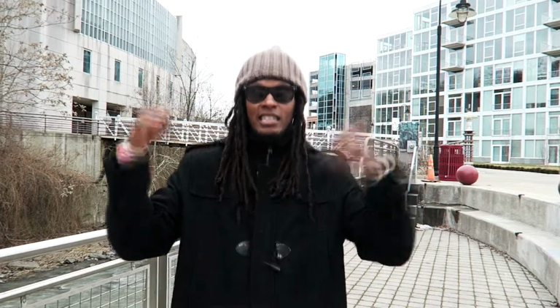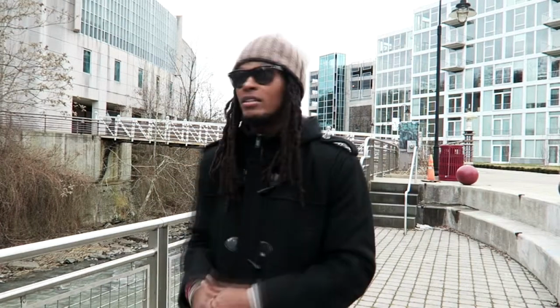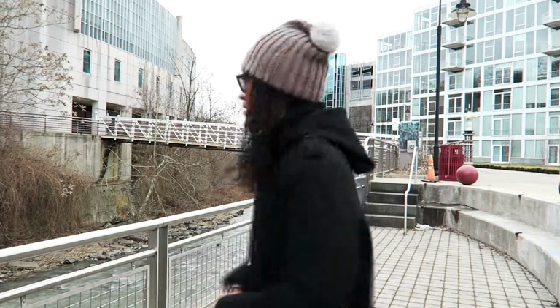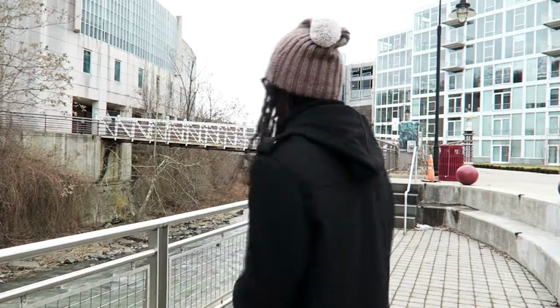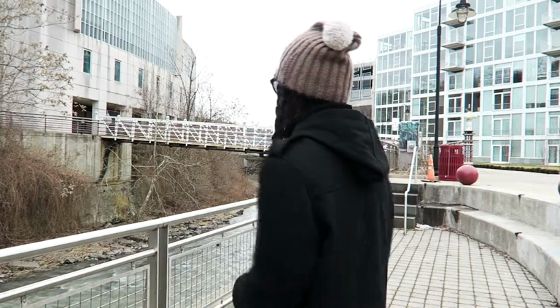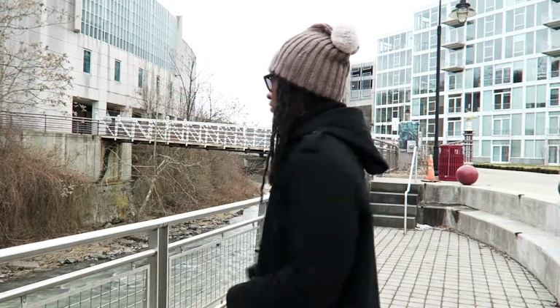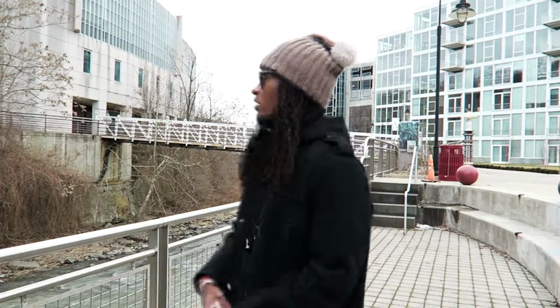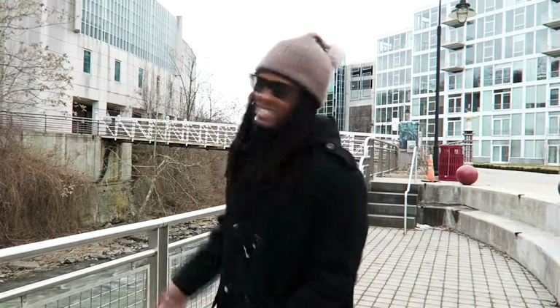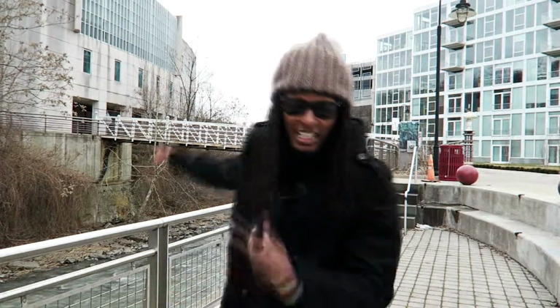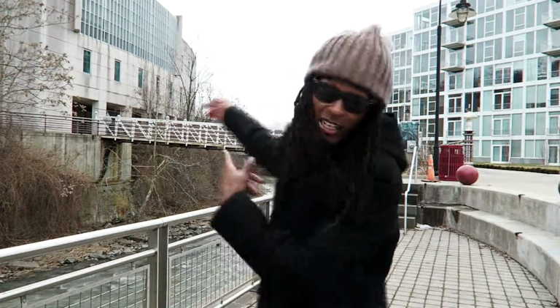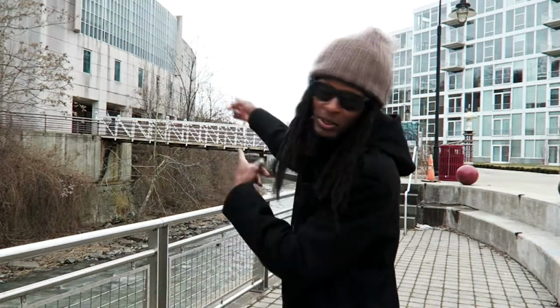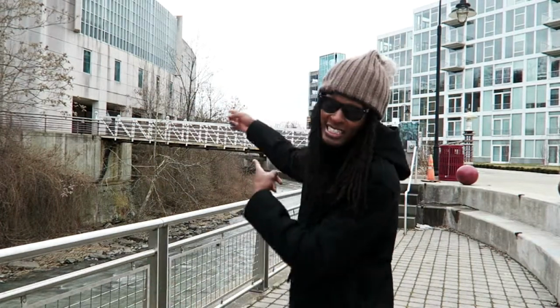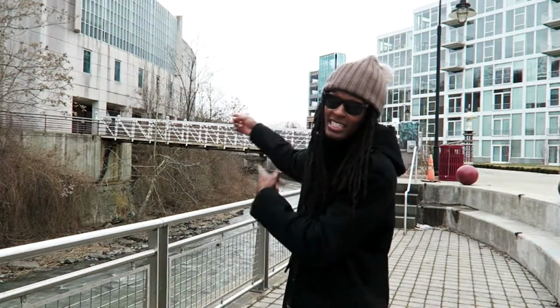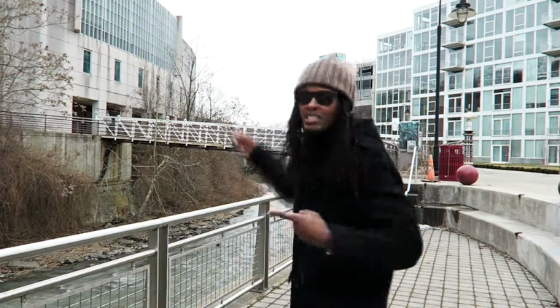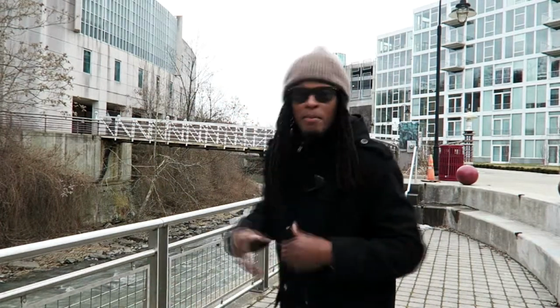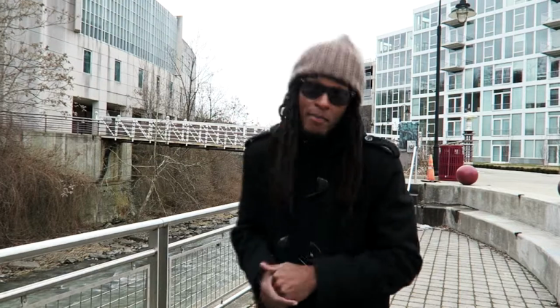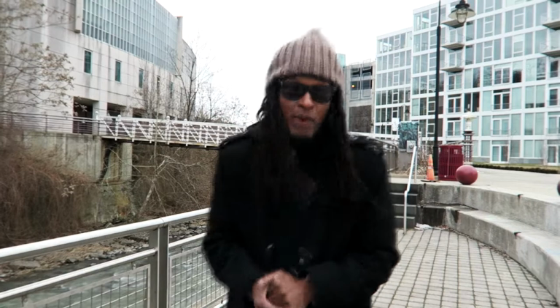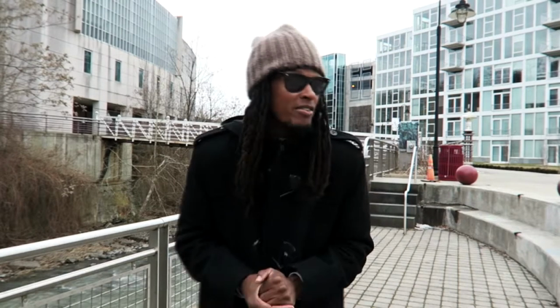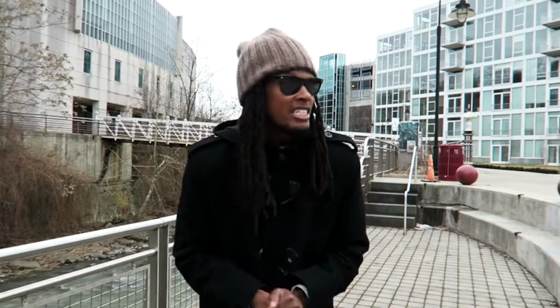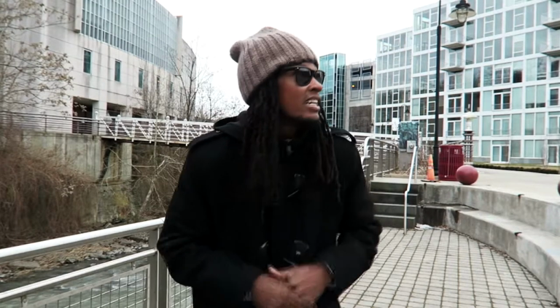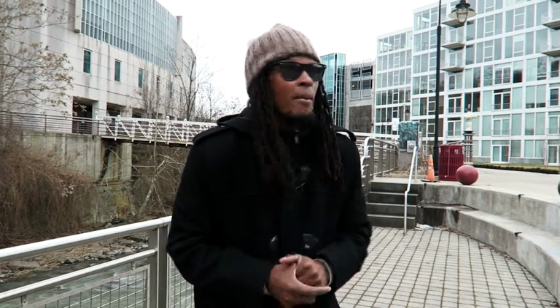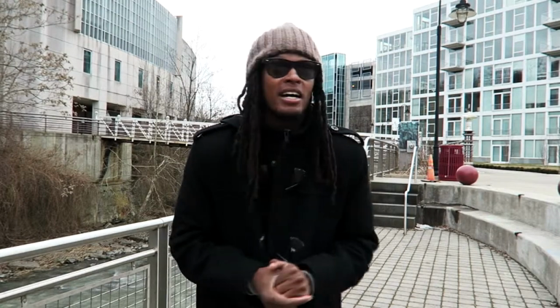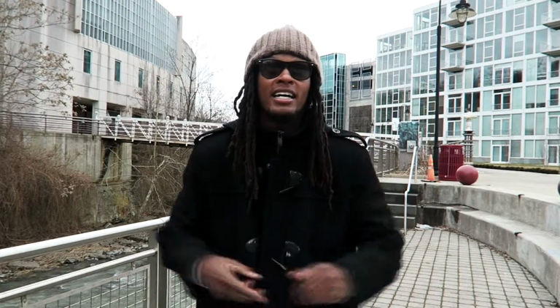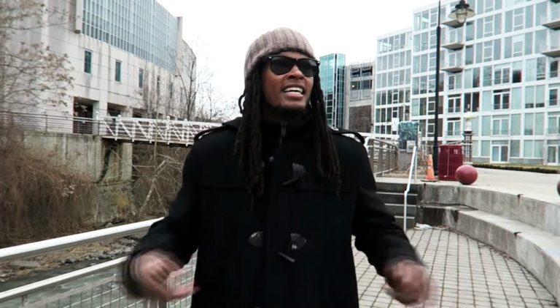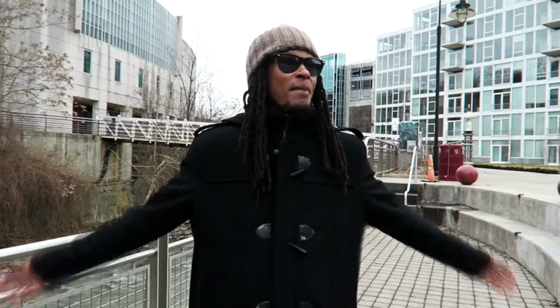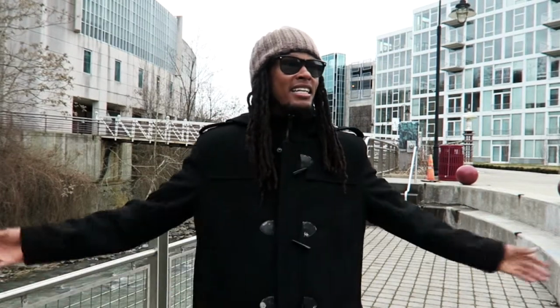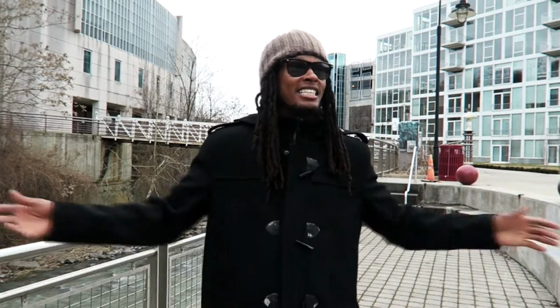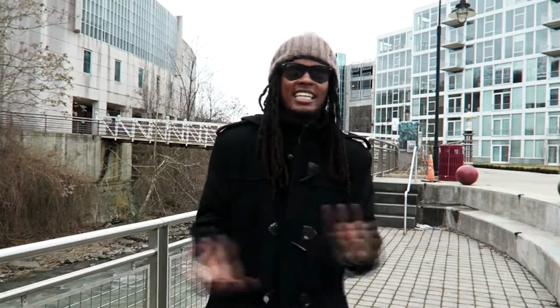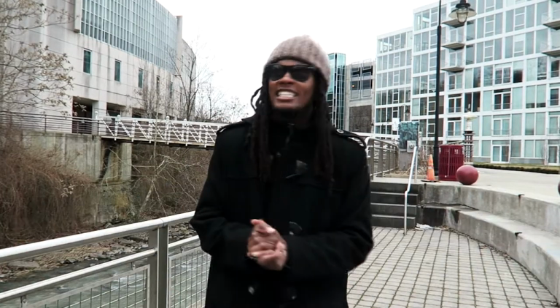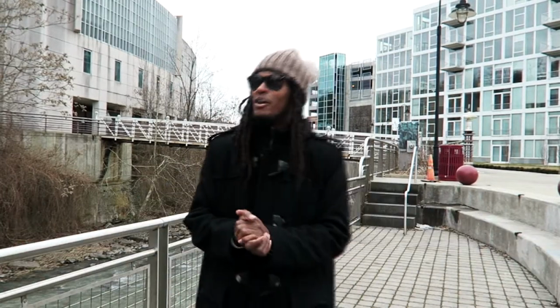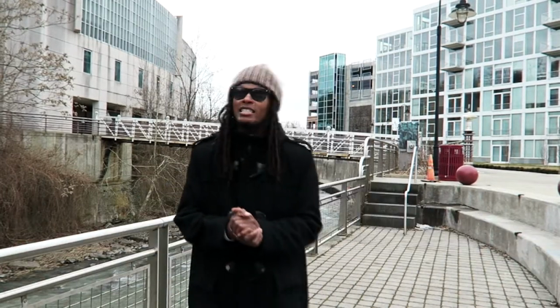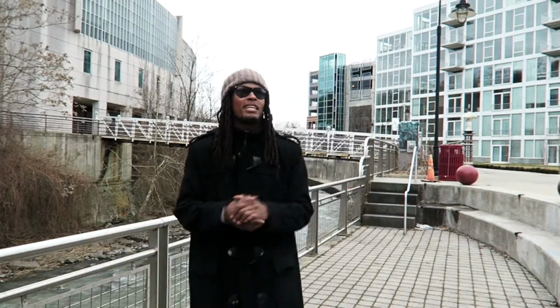Behind me you see a little path to walk across — I don't know what that is. Maybe we'll walk over there and see. But yeah, this is Ithaca and this is how it is.